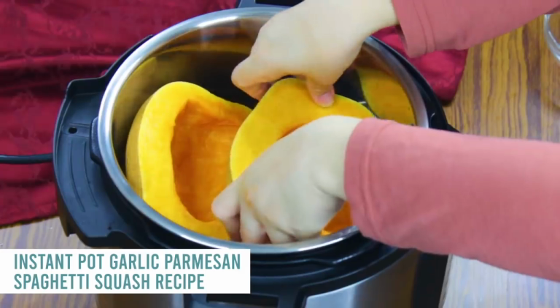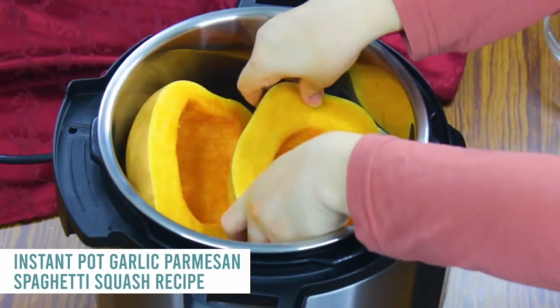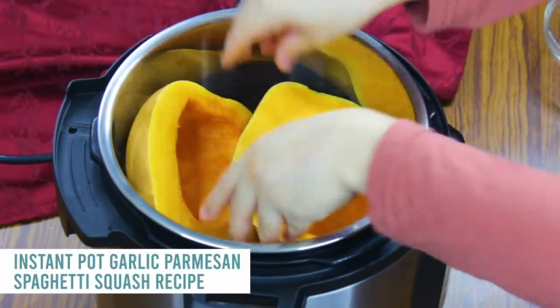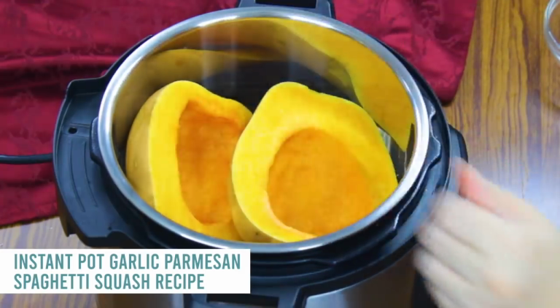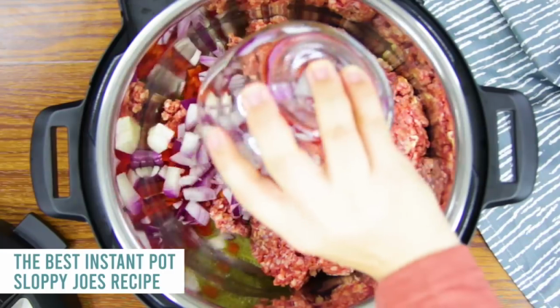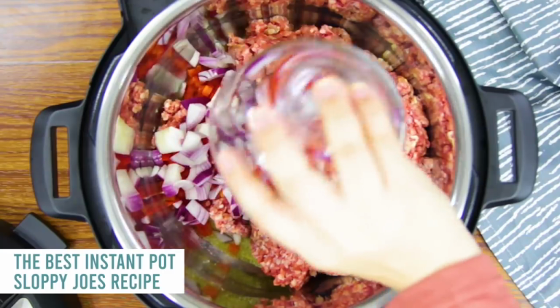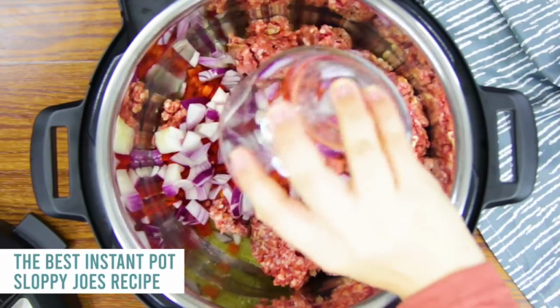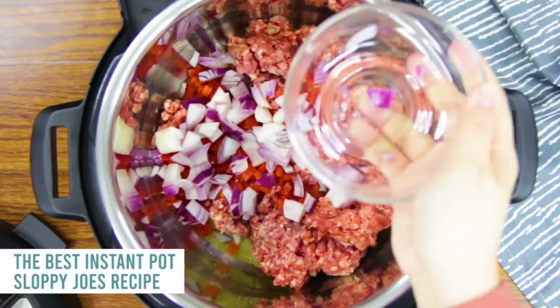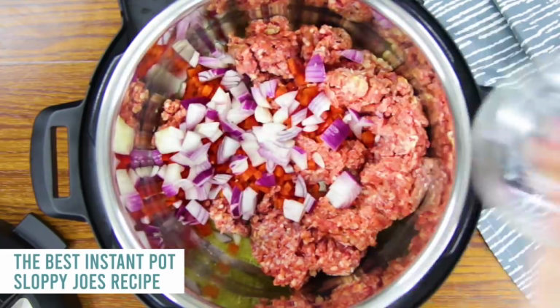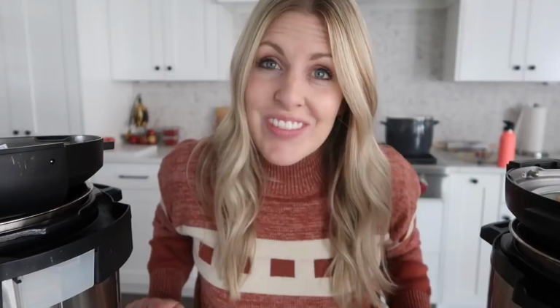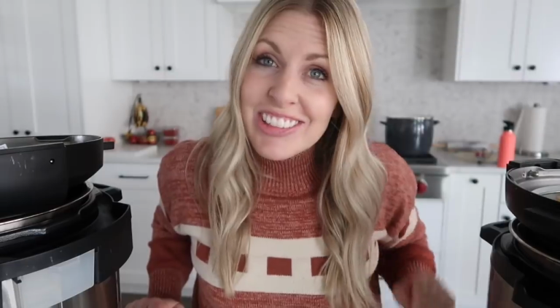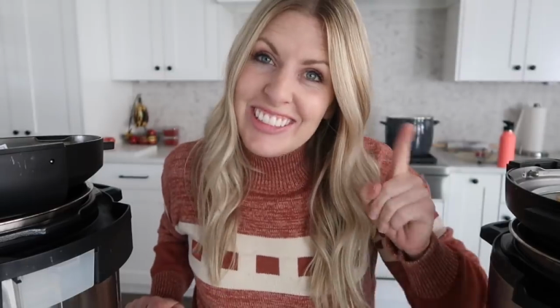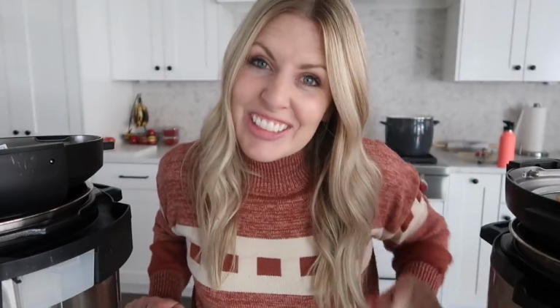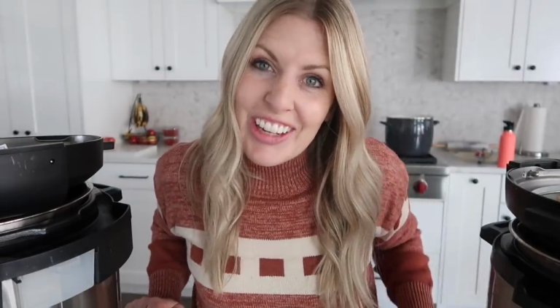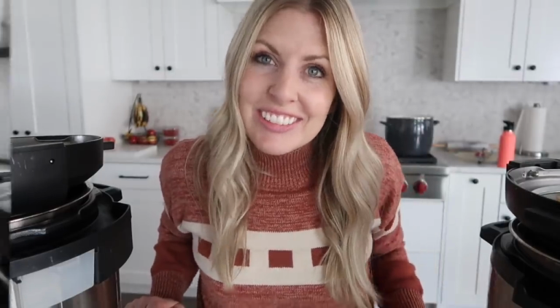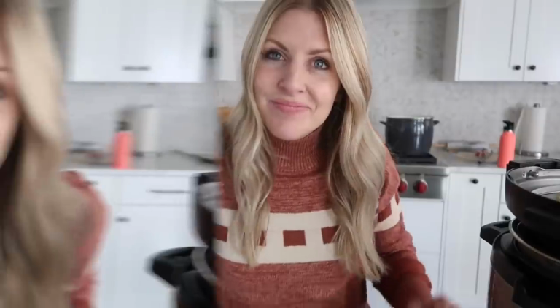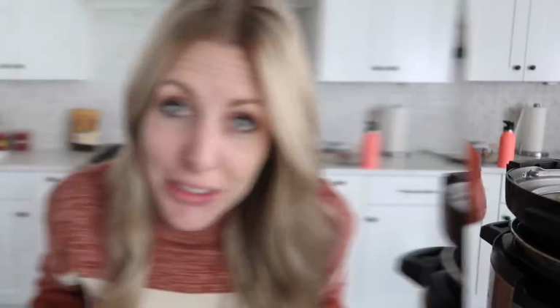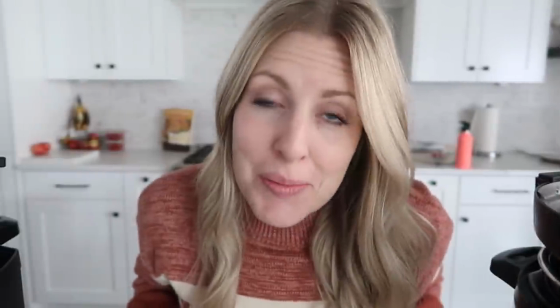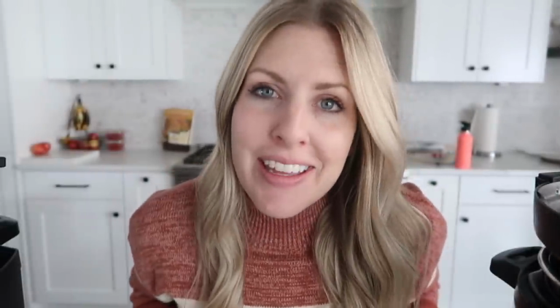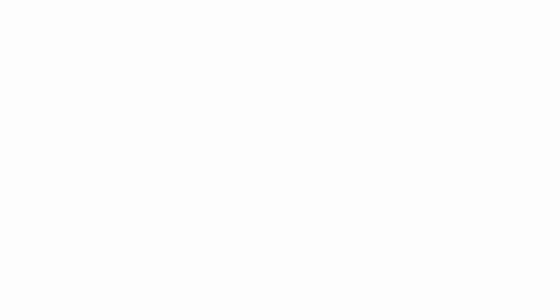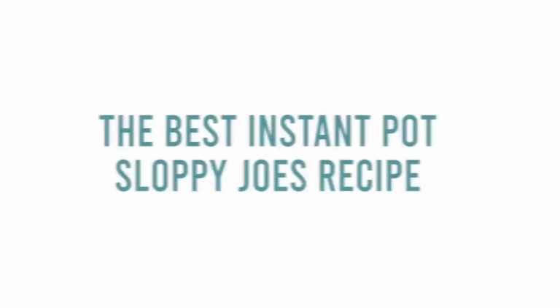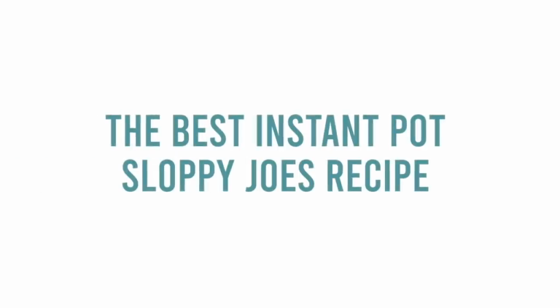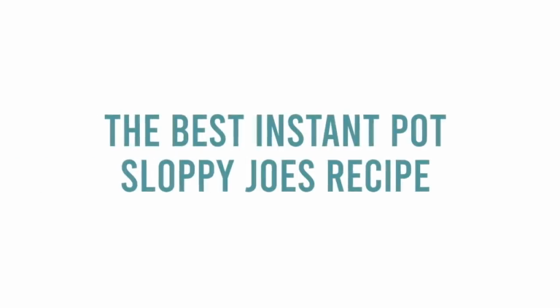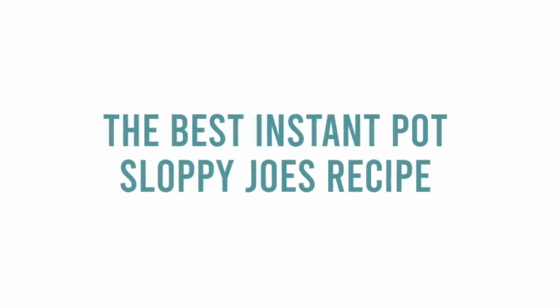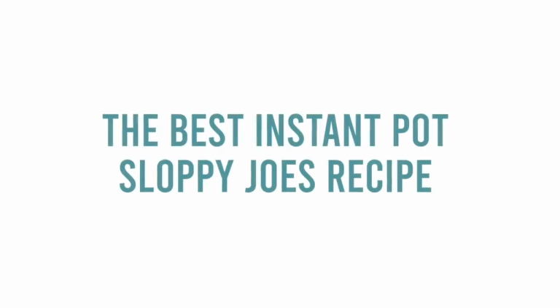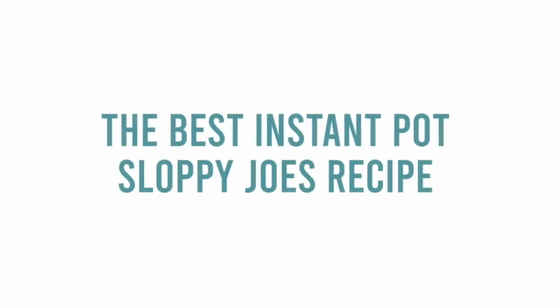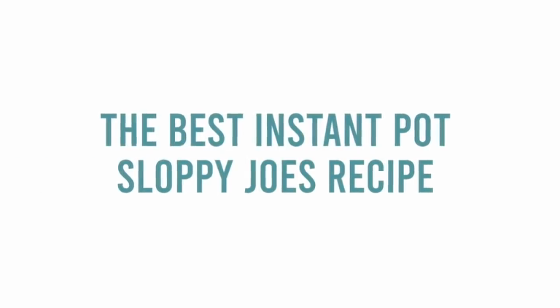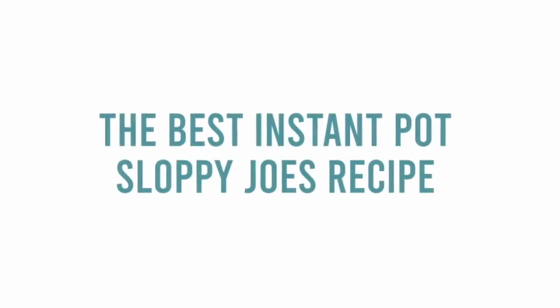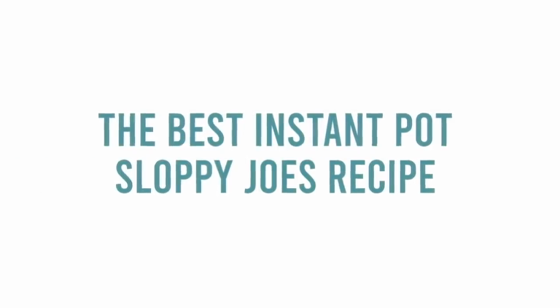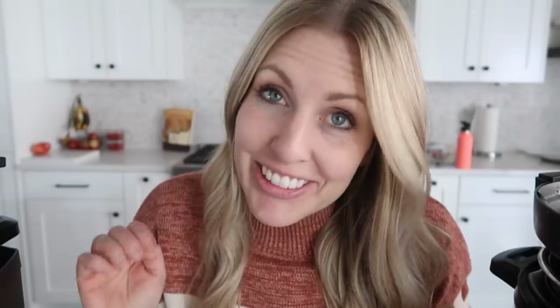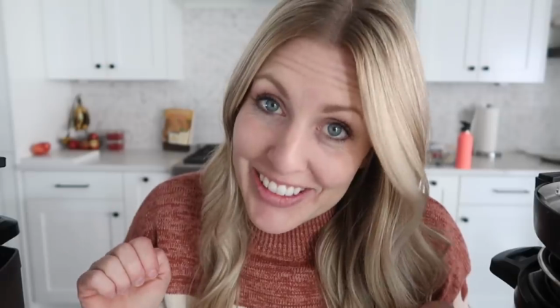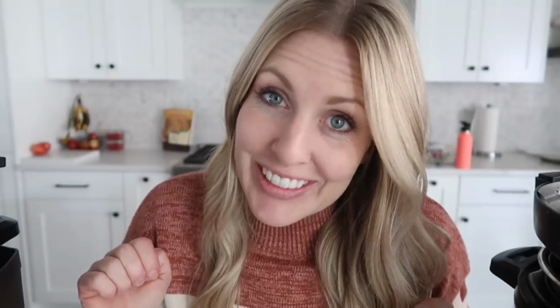I'm making all kinds of stuff, so make sure you stick around. The first recipe I'm making is called Instant Pot Sloppy Joes. You're going to love this one.